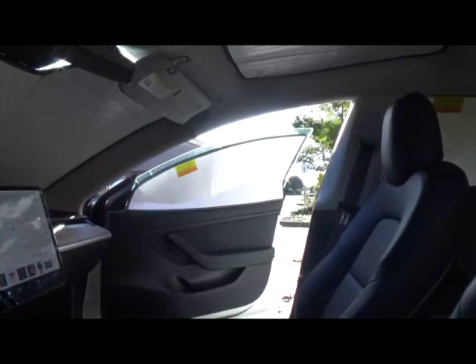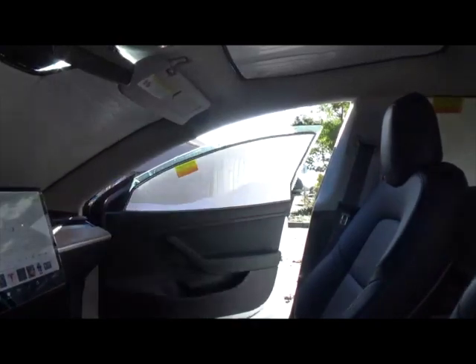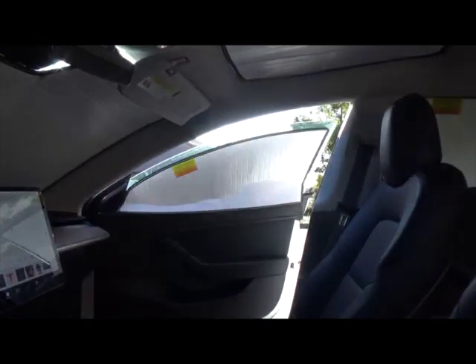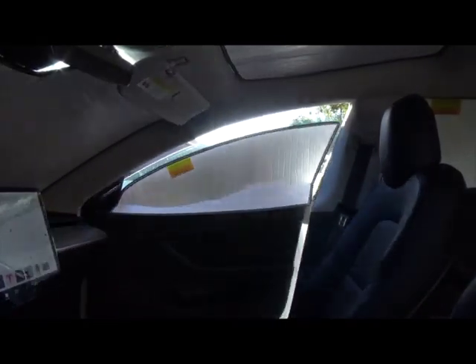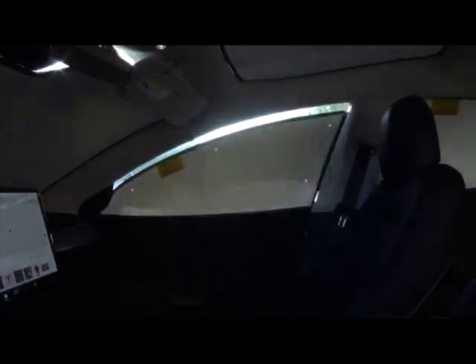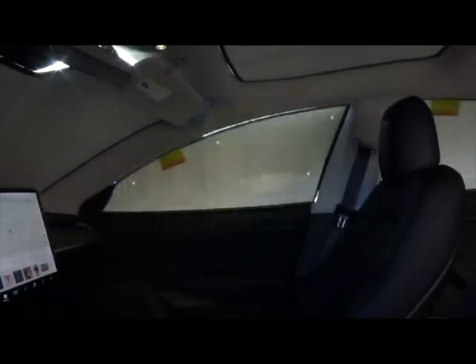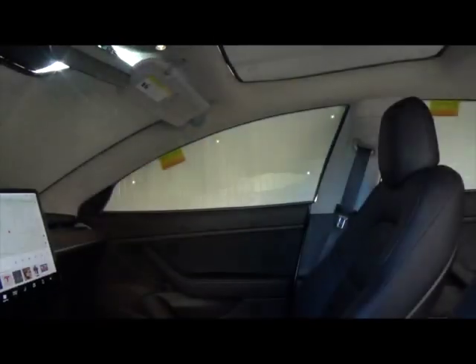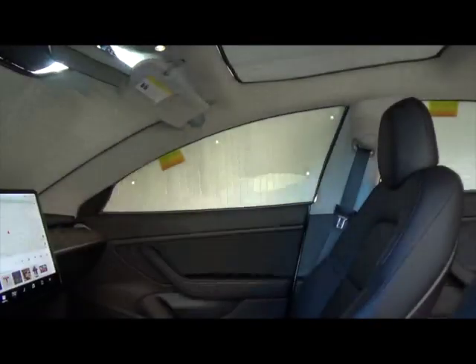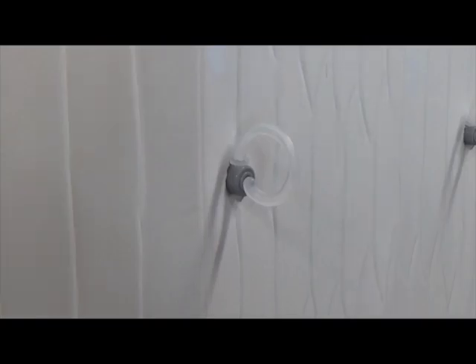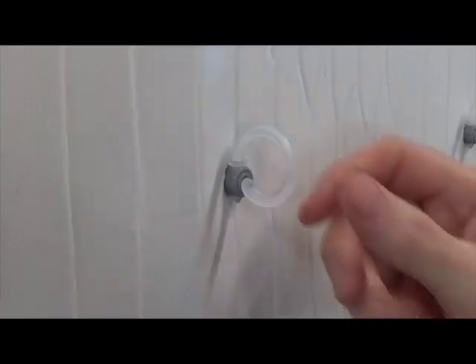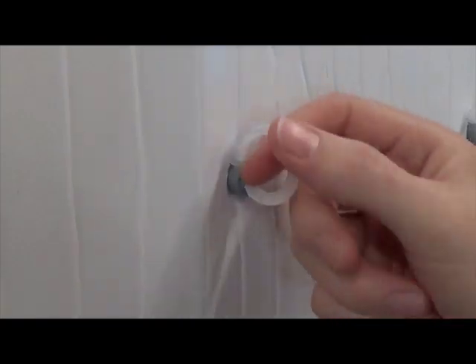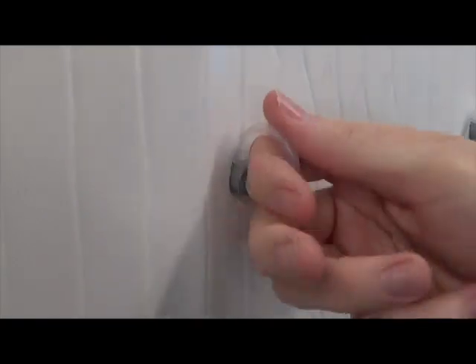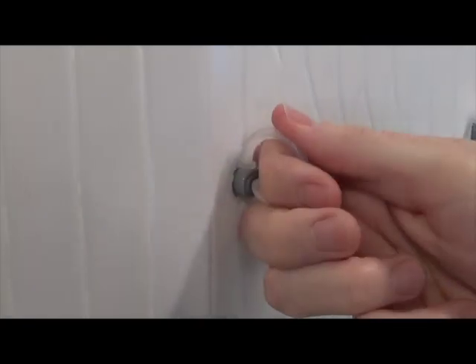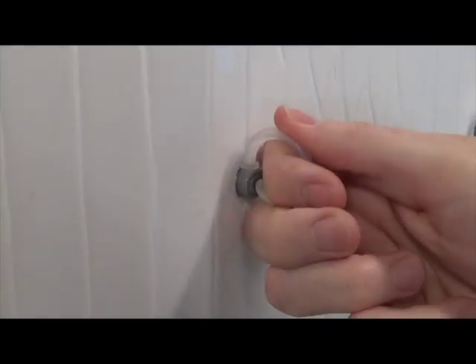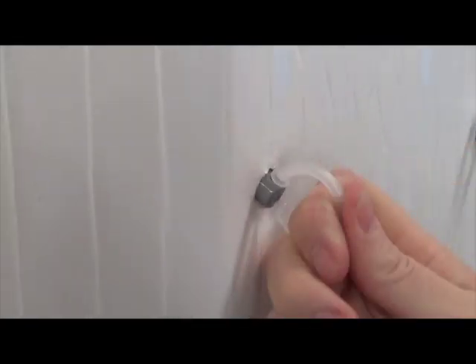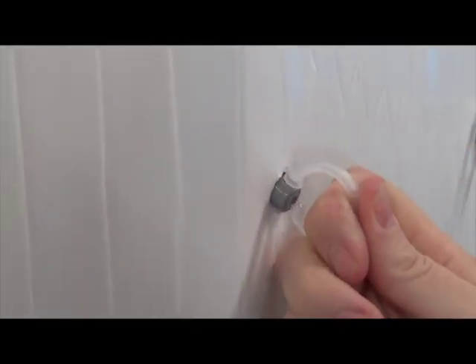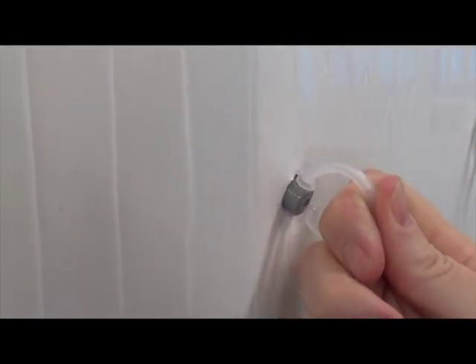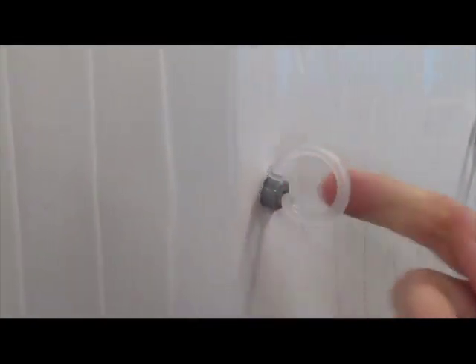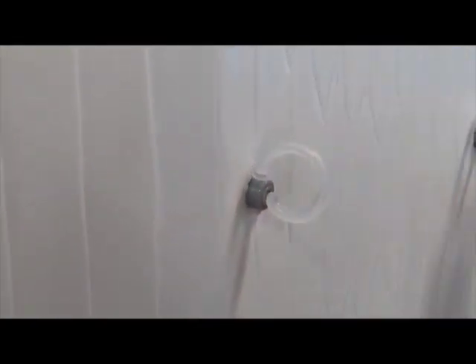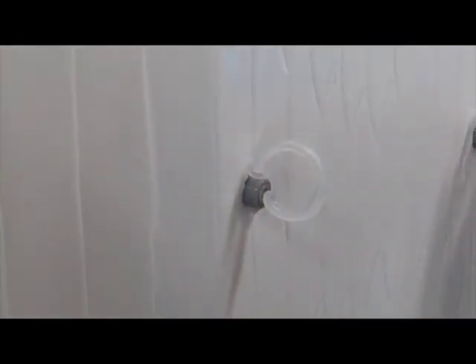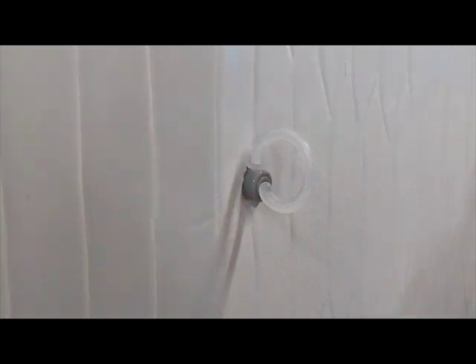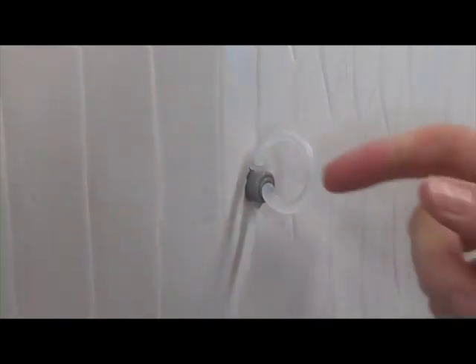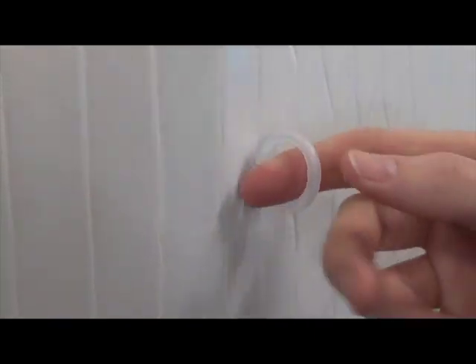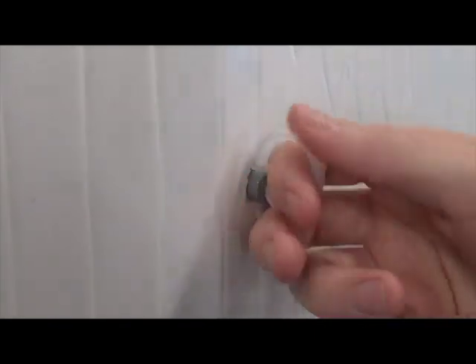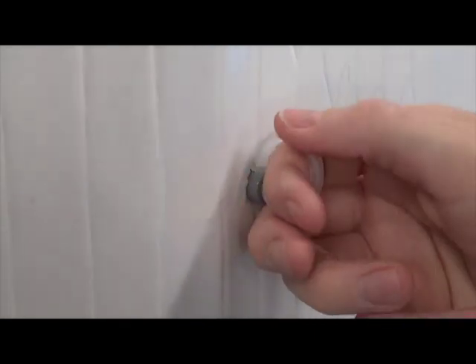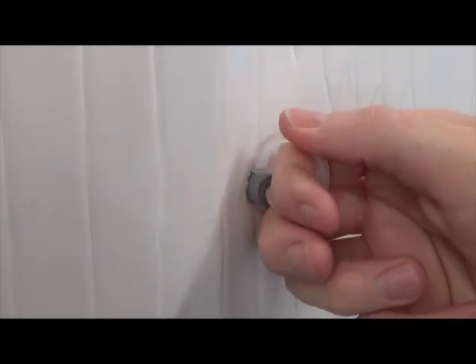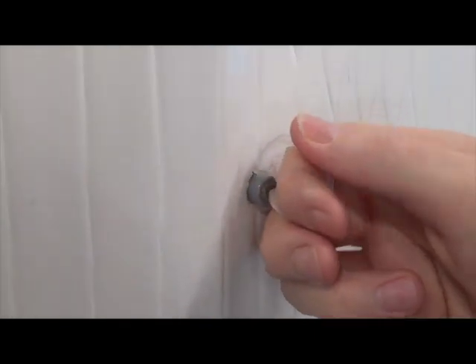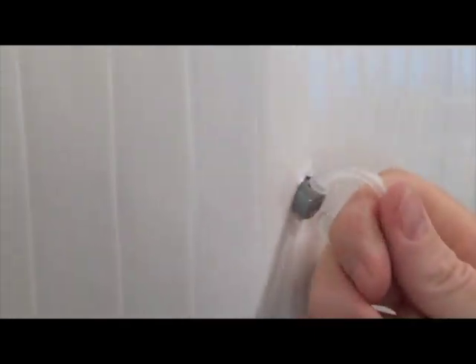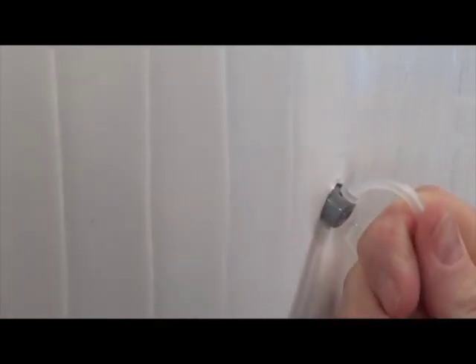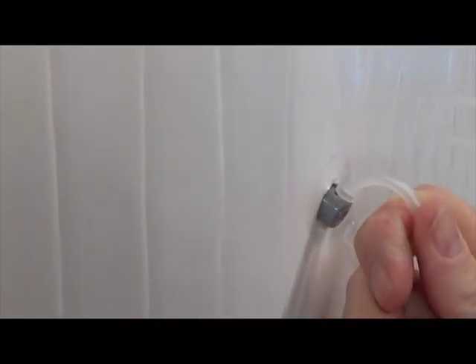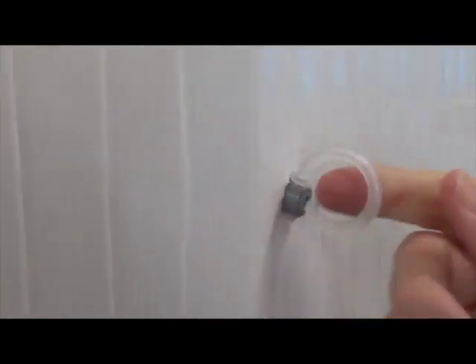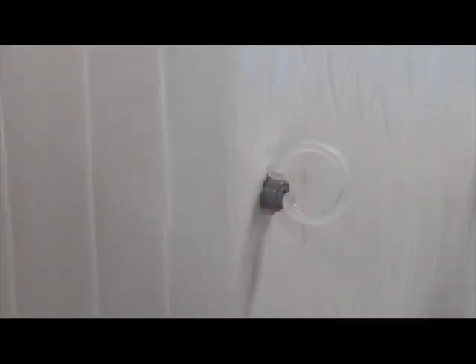To remove the heat shields, use the plastic ring to pry the suction cup away from the glass. Be sure not to pull on the material itself, as this can damage the heat shield.